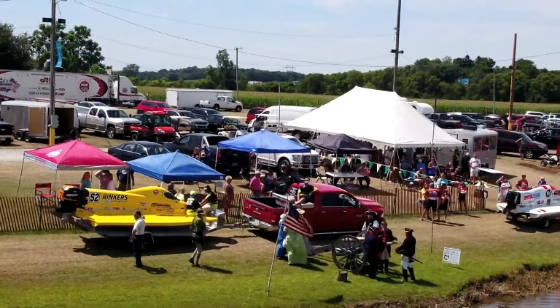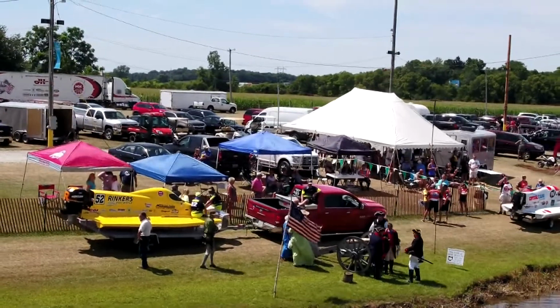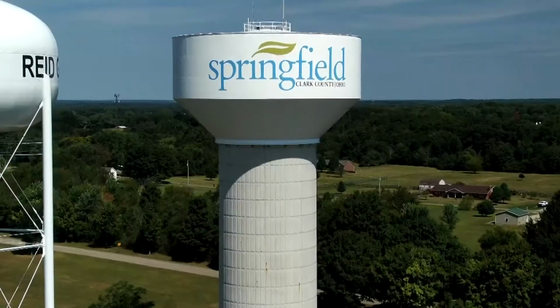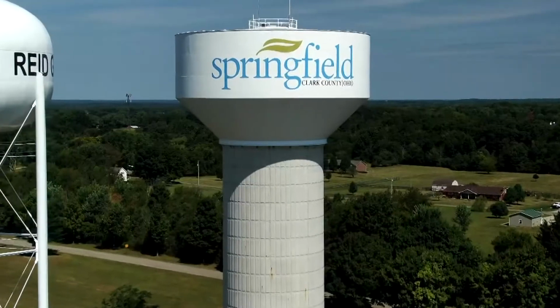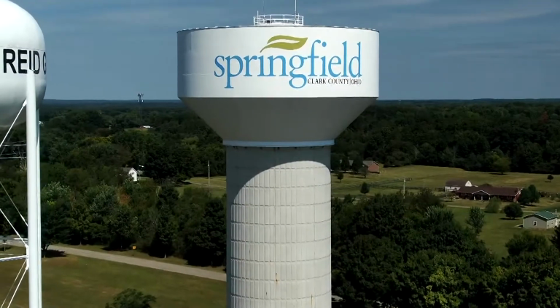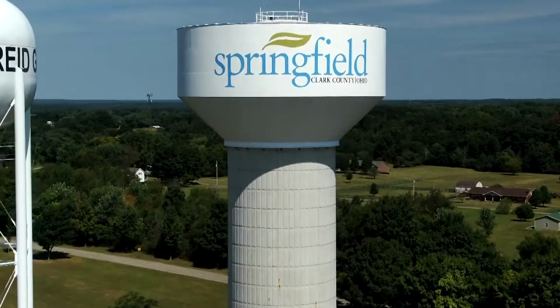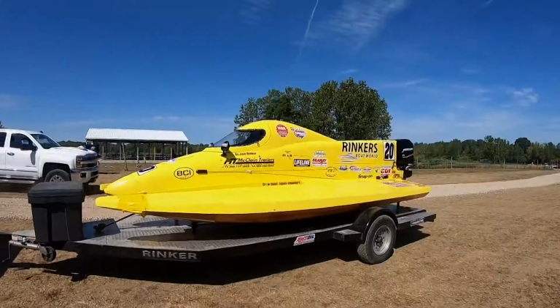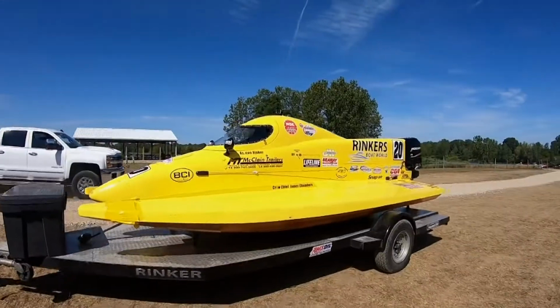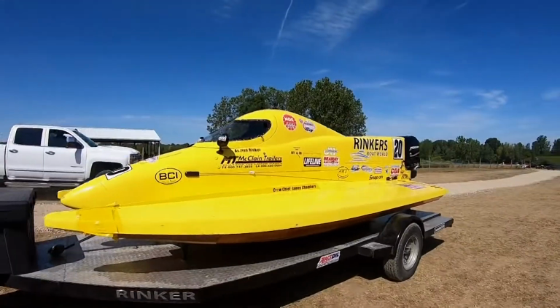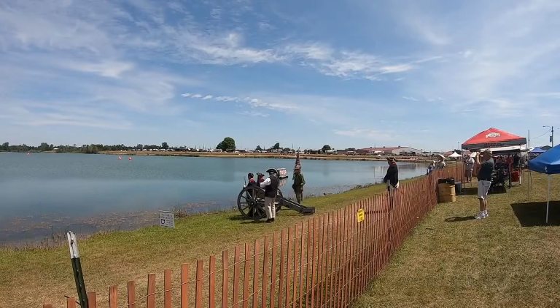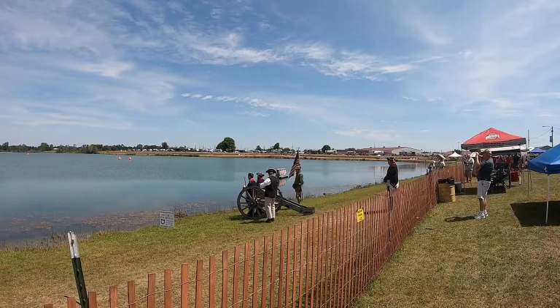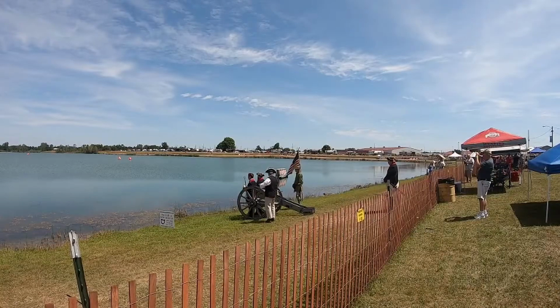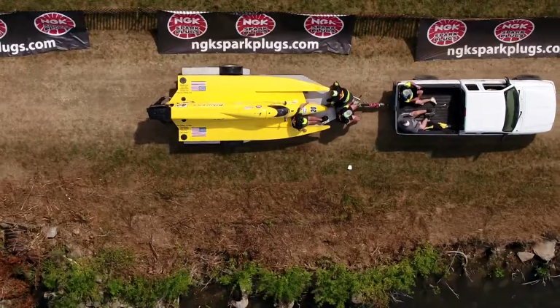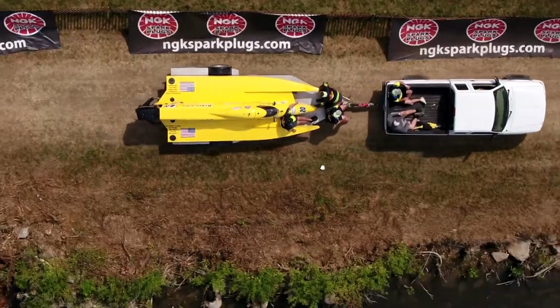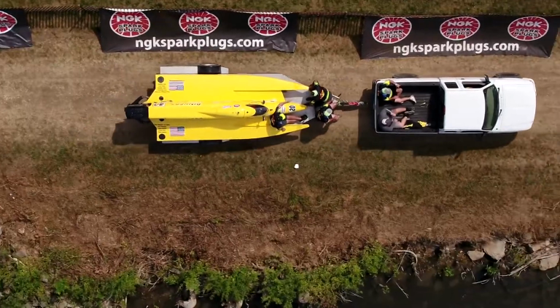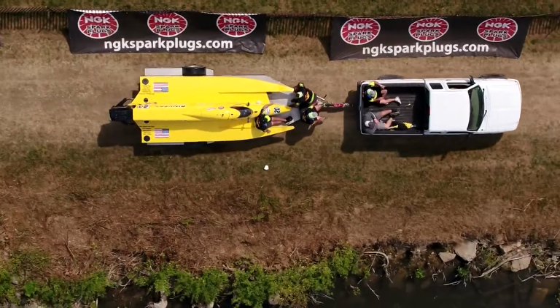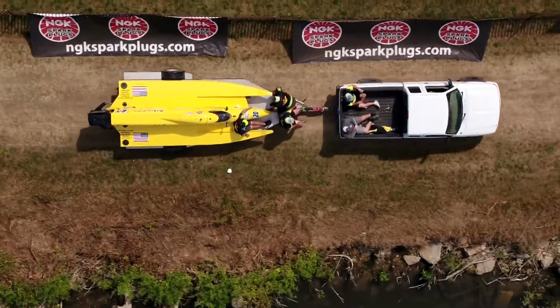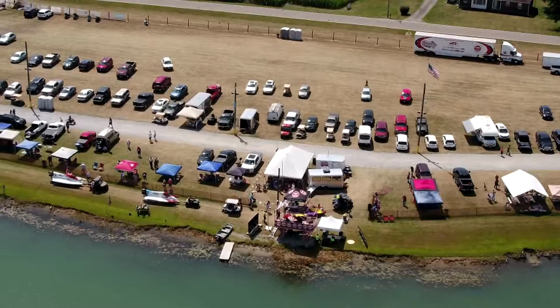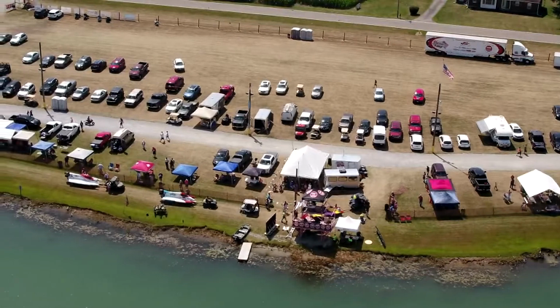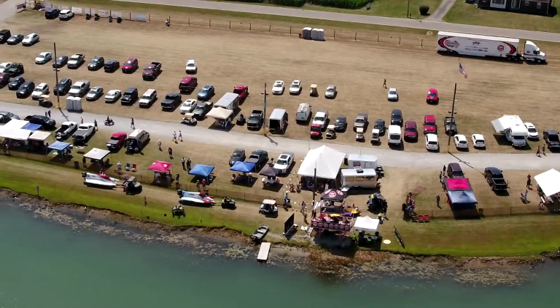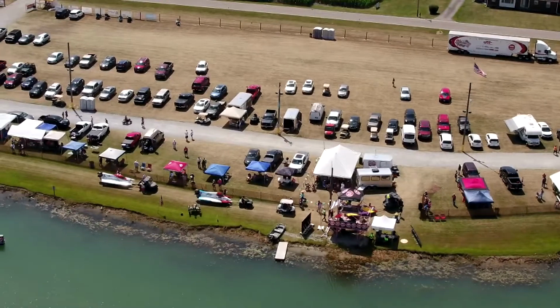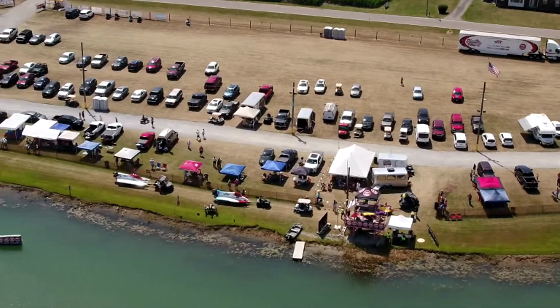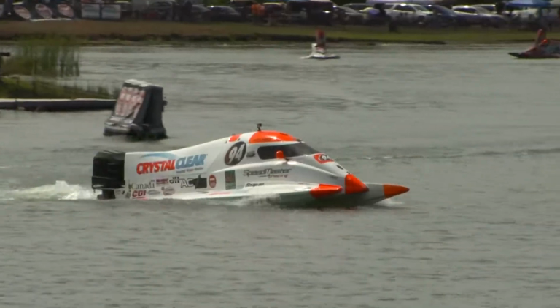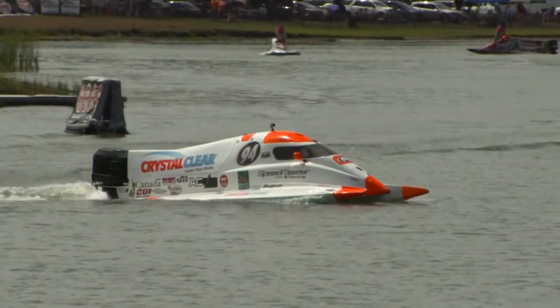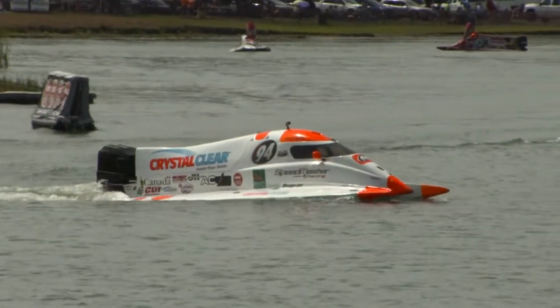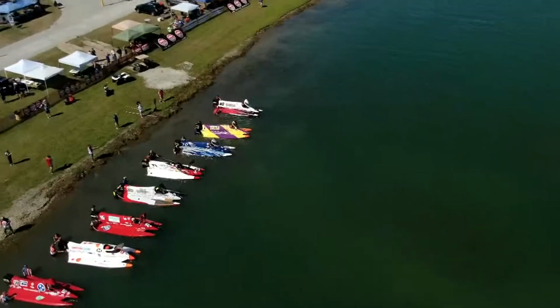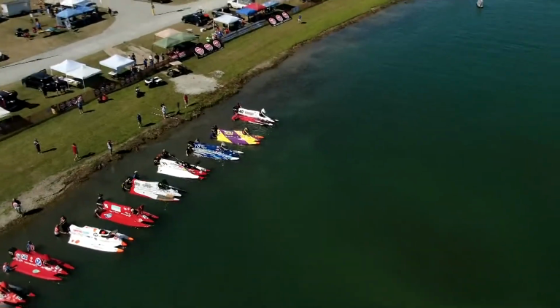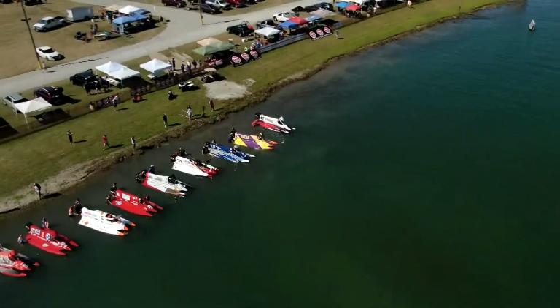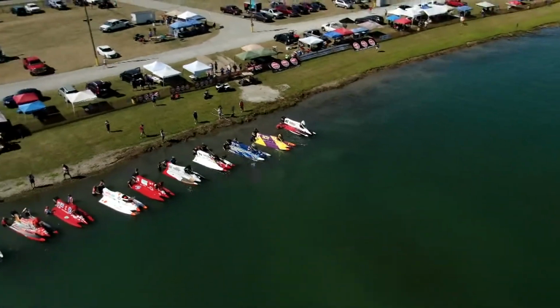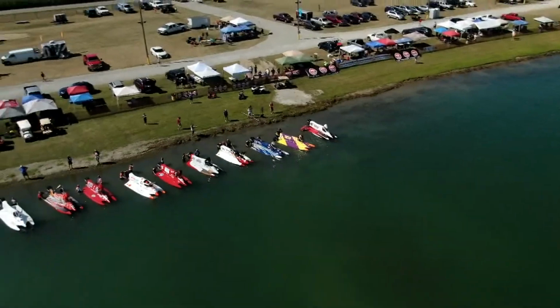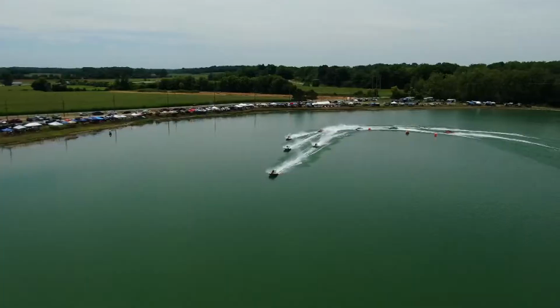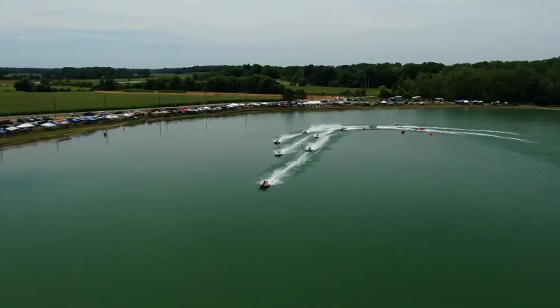Hello to Warbuck. Welcome to round four of the NGK F1 Powerboat Championship, which this week takes place in Springfield, Ohio. Springfield saw multiple different heat winners last year, so we're looking for more of the same at this year's event.